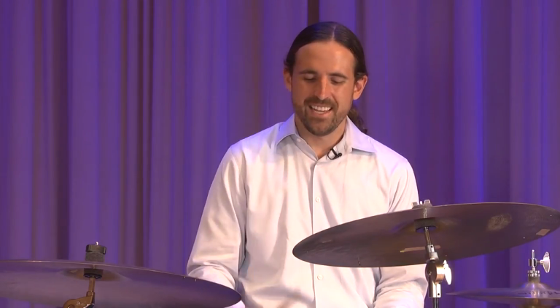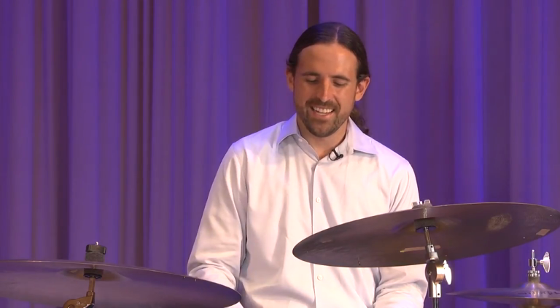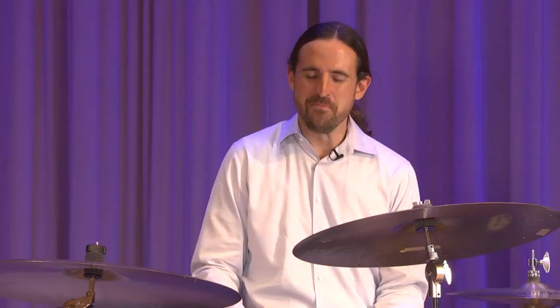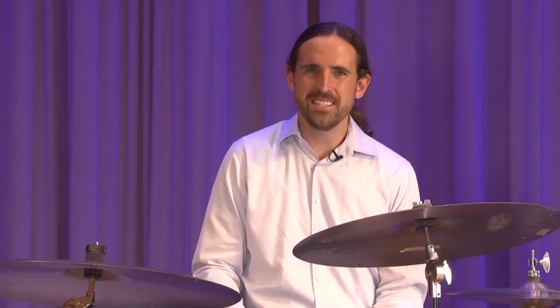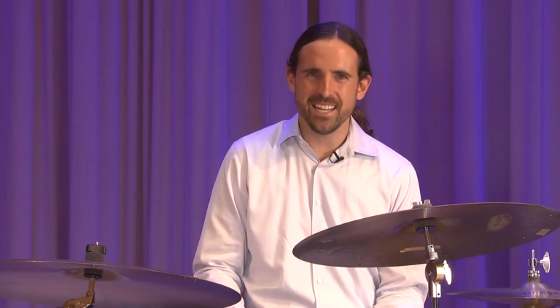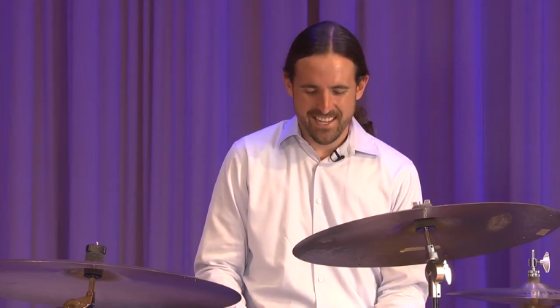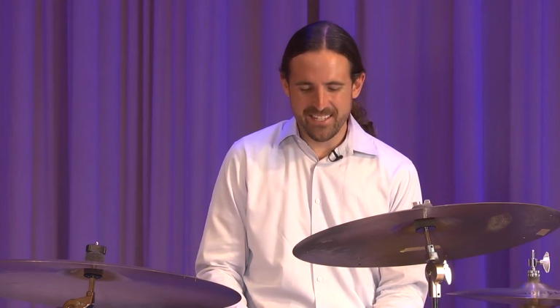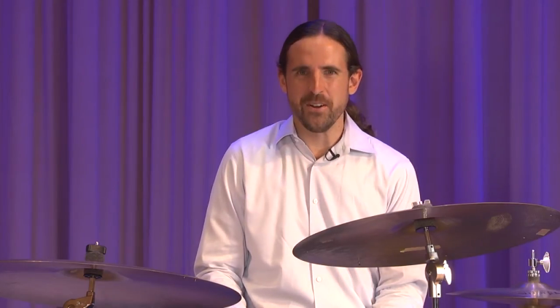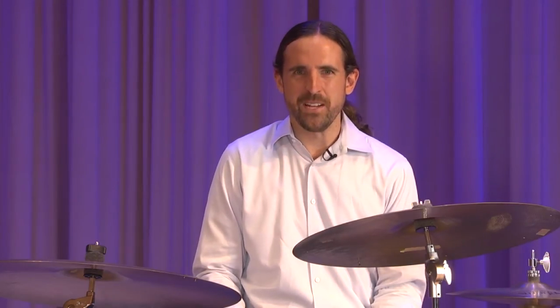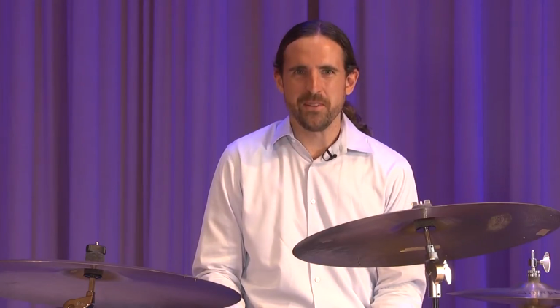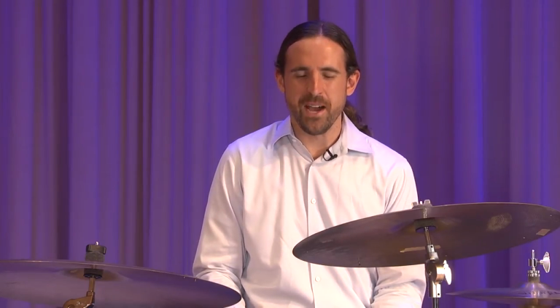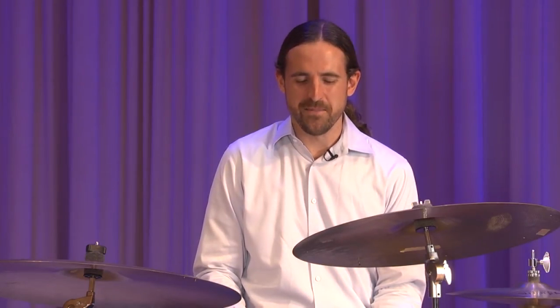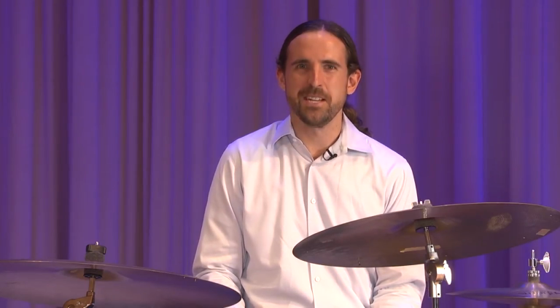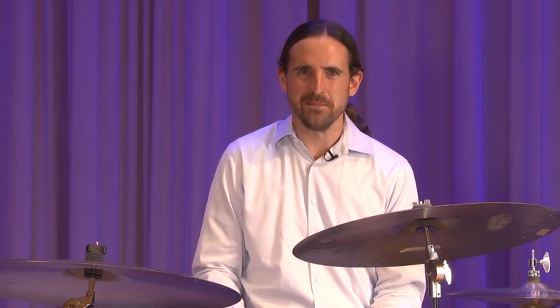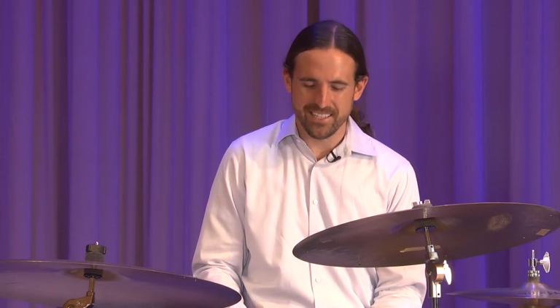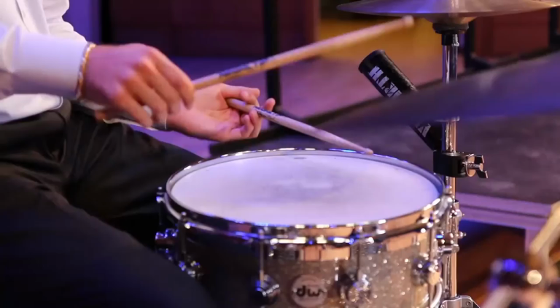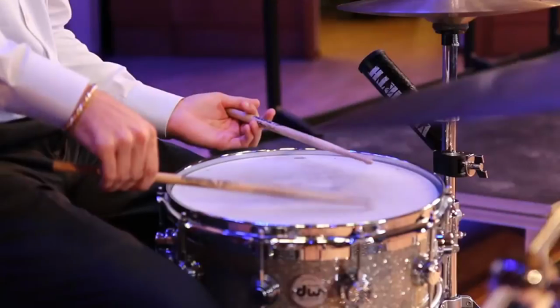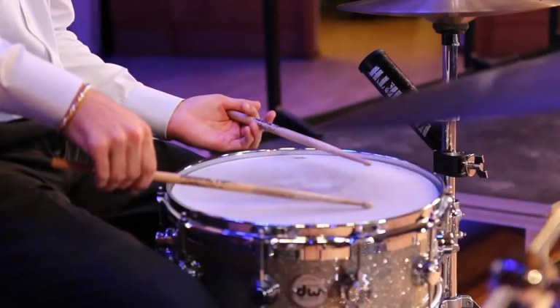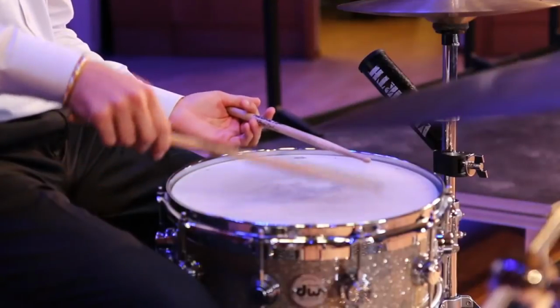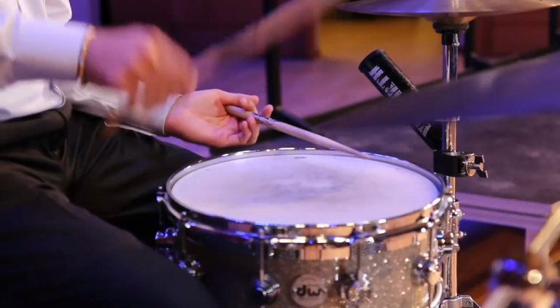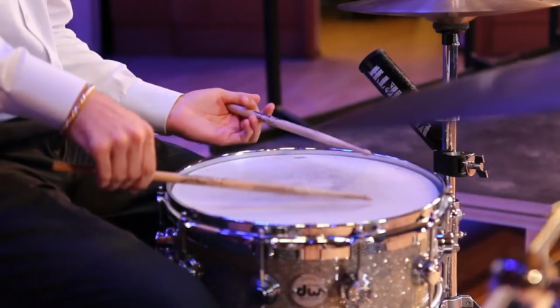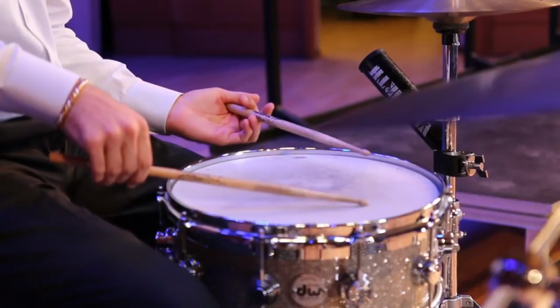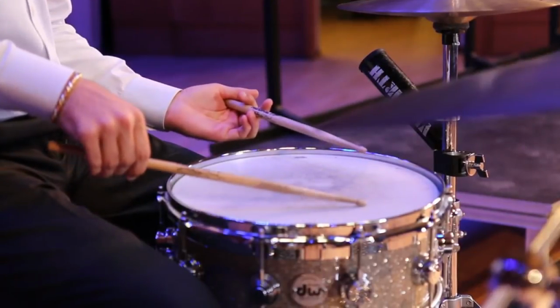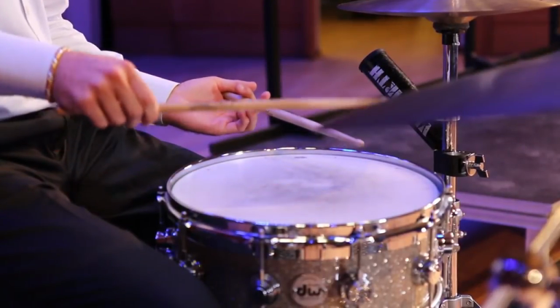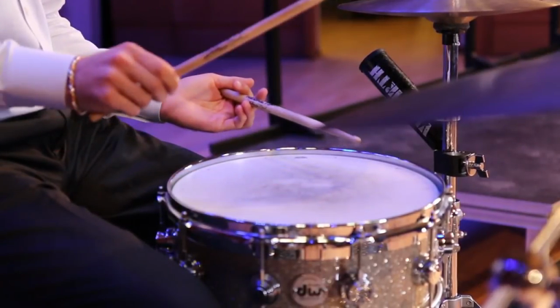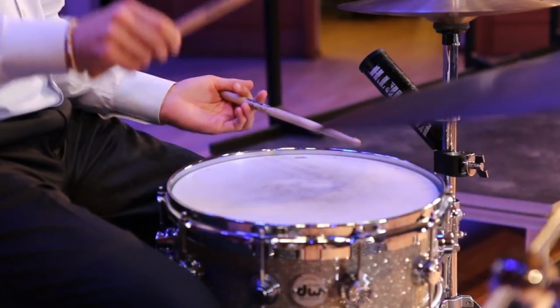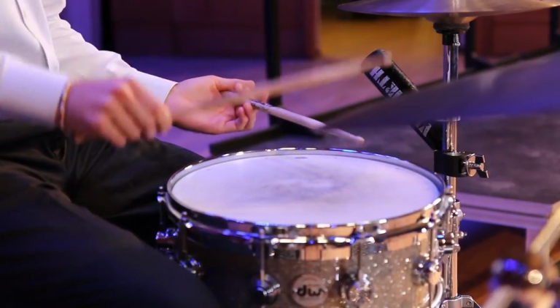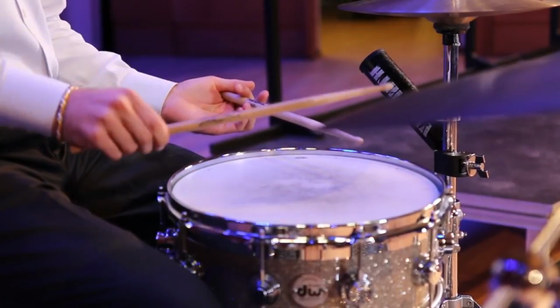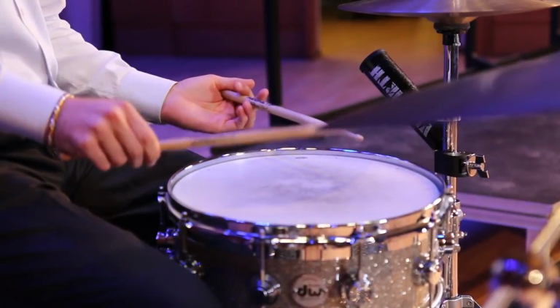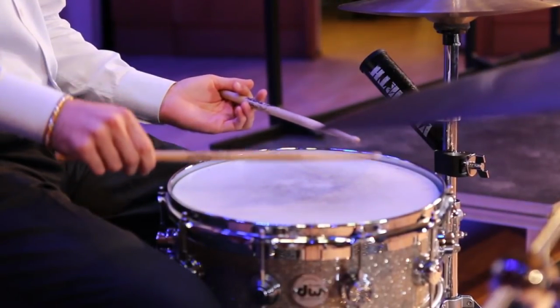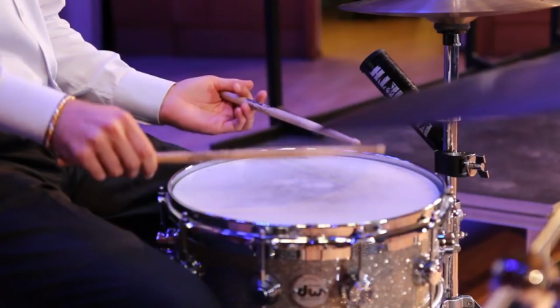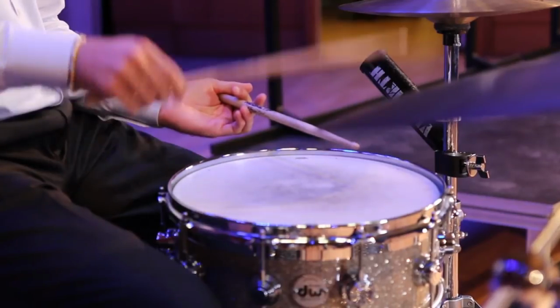Then you press the stick into the drum, and you want to make it bounce a bunch of times in a row like this. You can play with the tension and how hard you push to get a buzz sound.